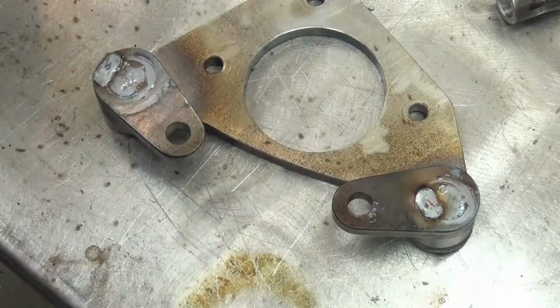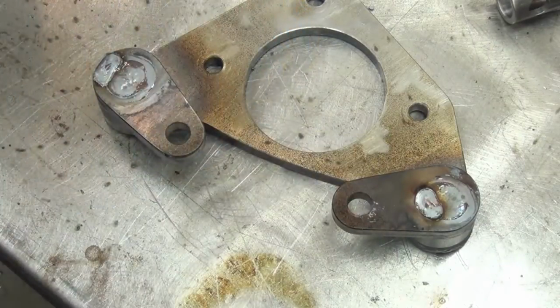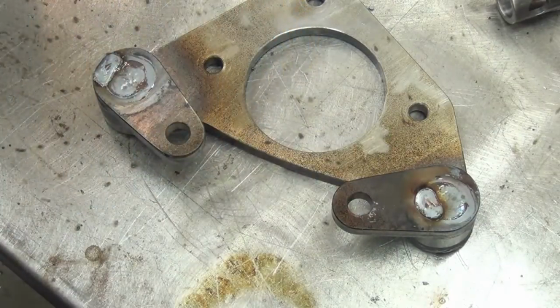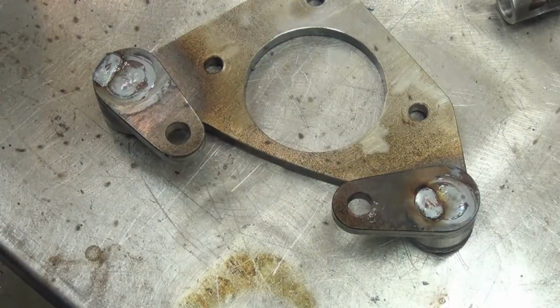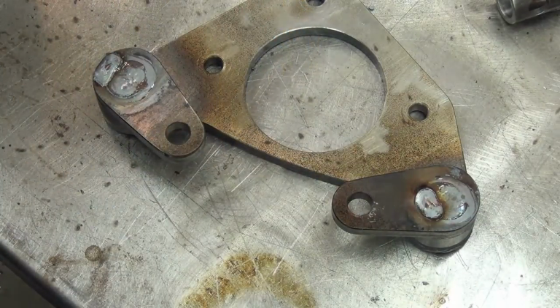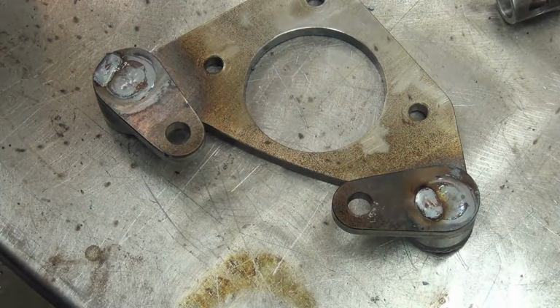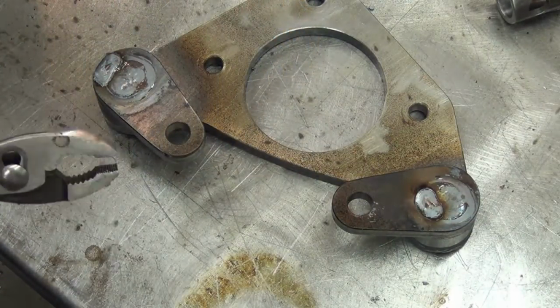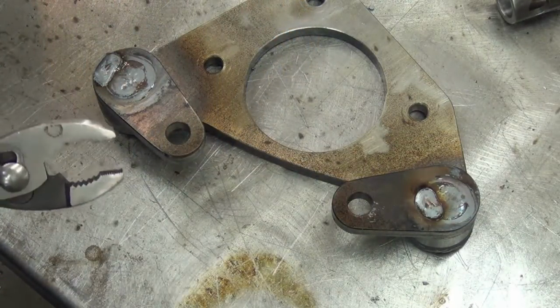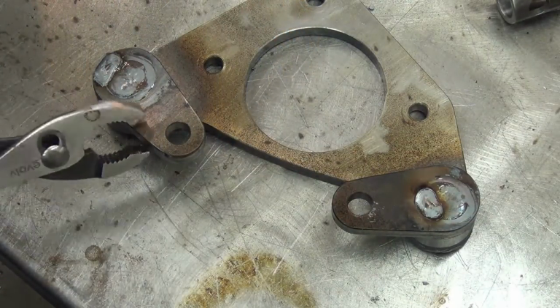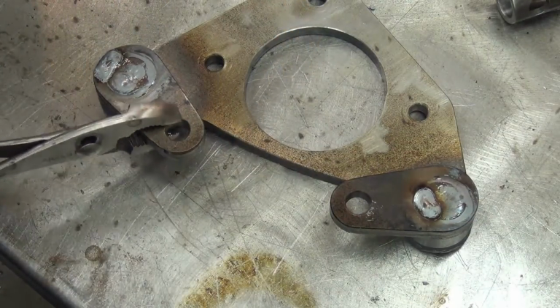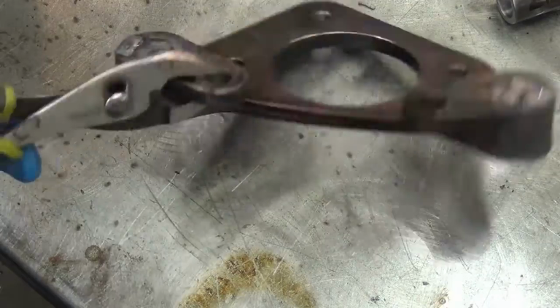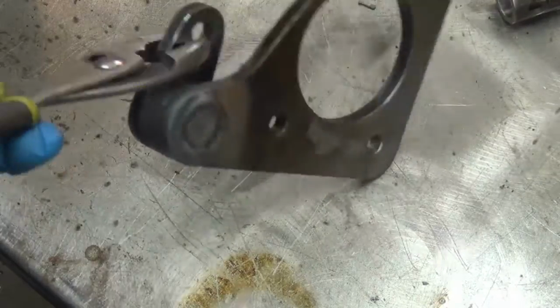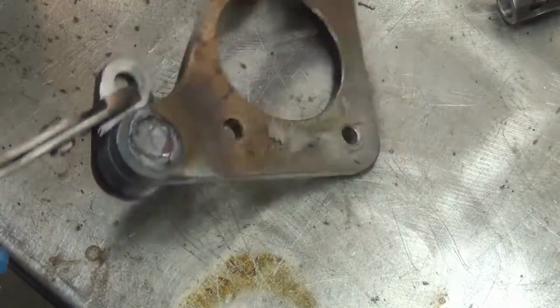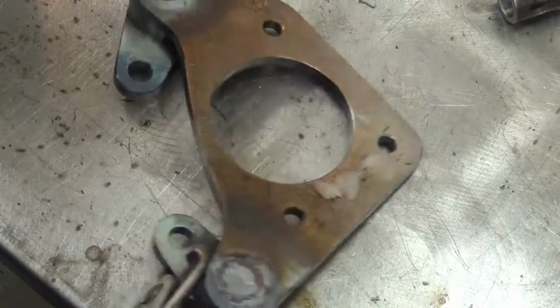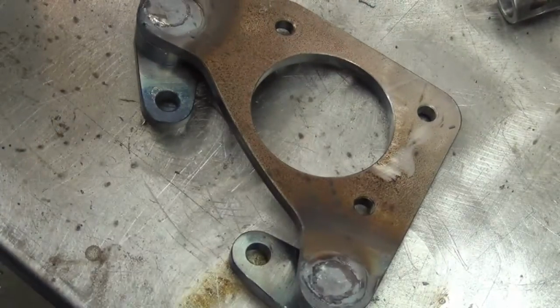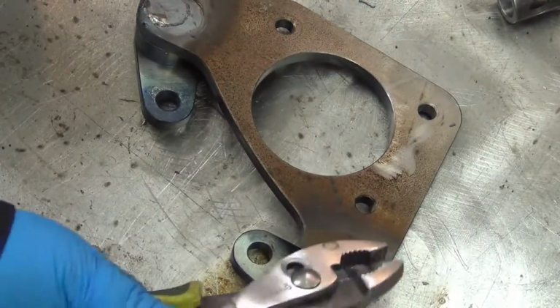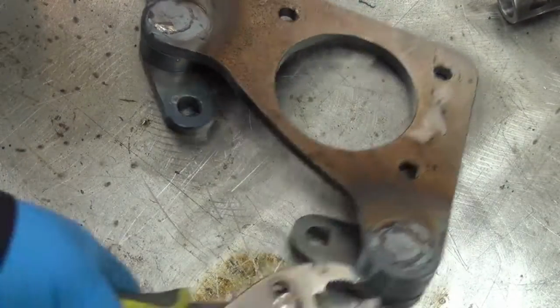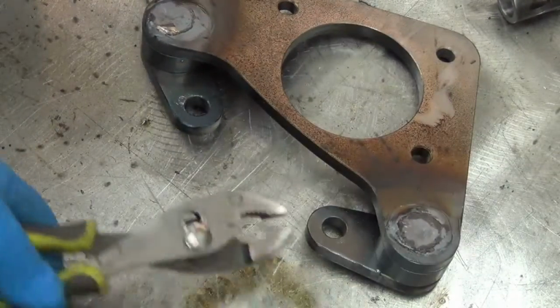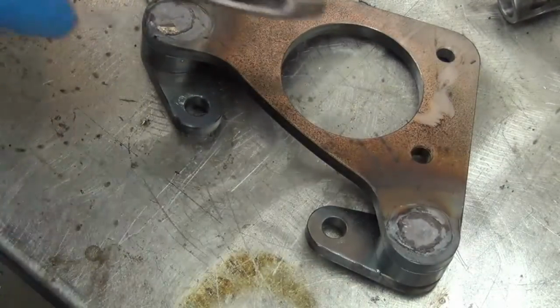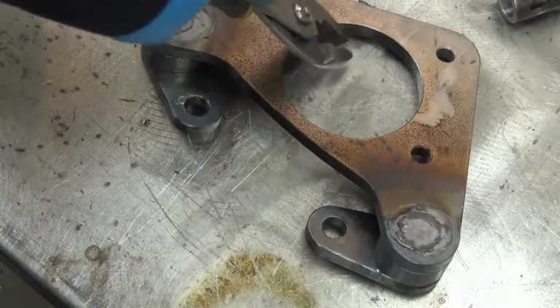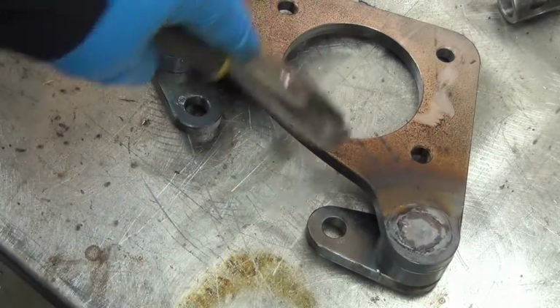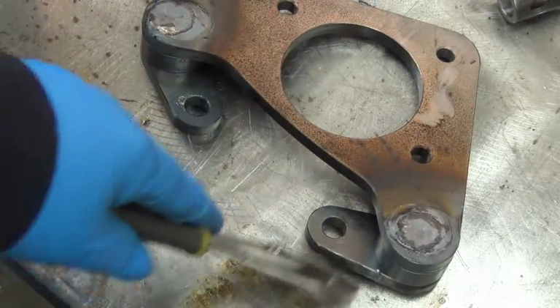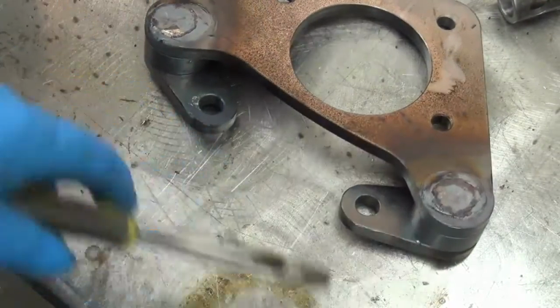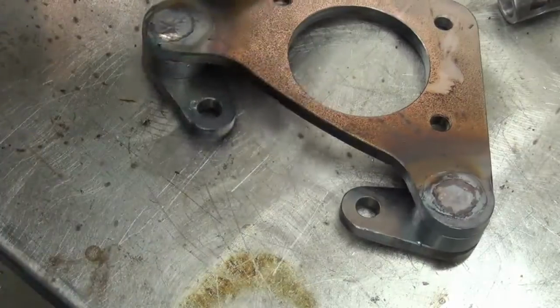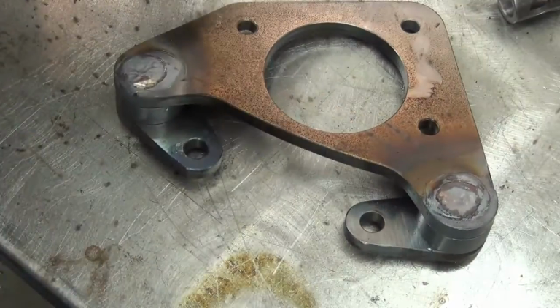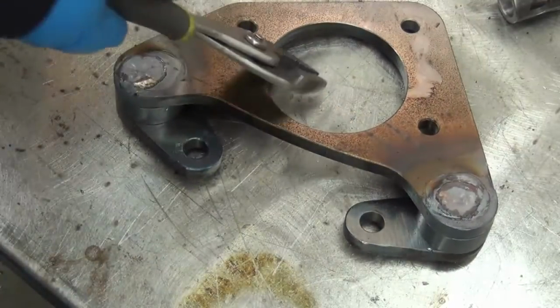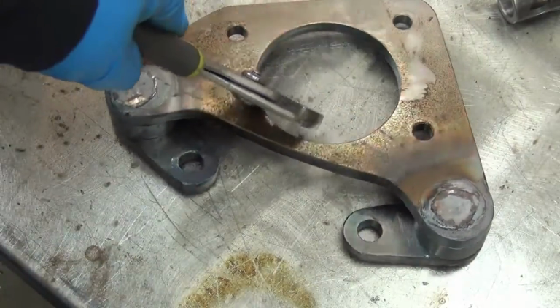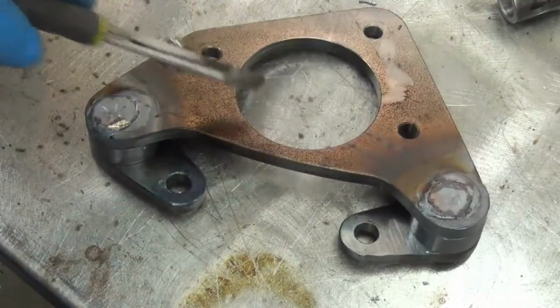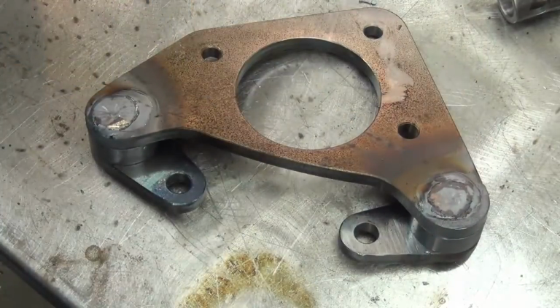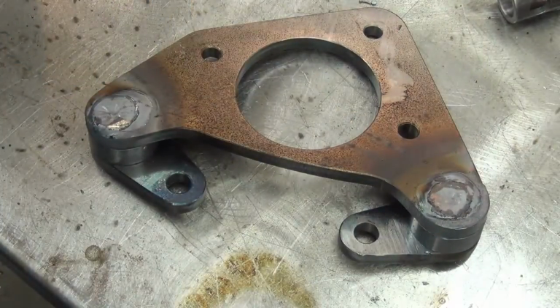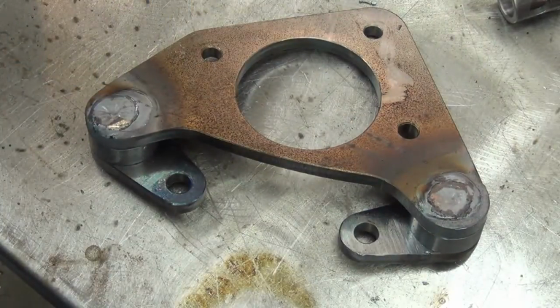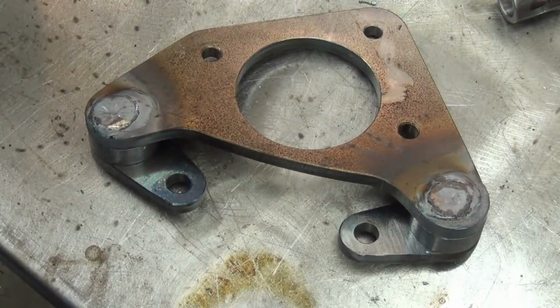That's perfectly flat across there, which basically means that it didn't move. It should have been fairly close to flat. I'll have to check the next one.